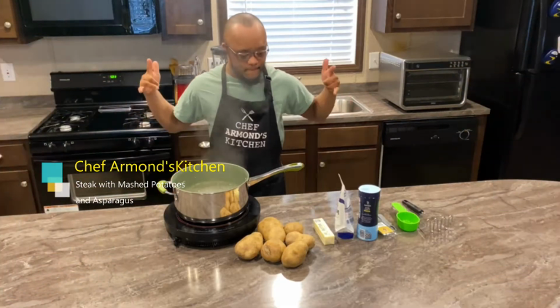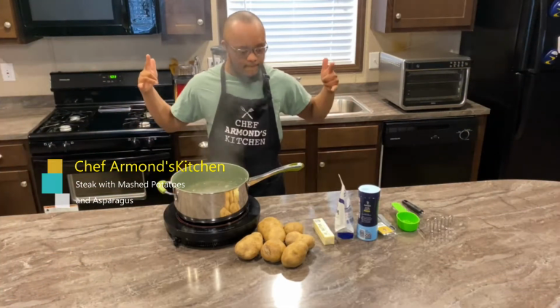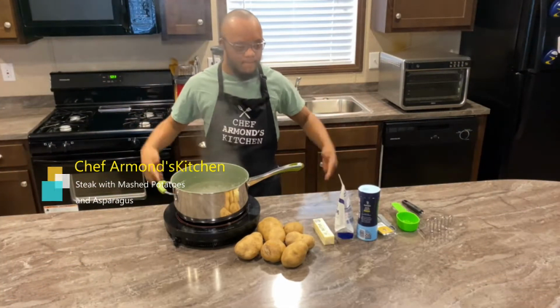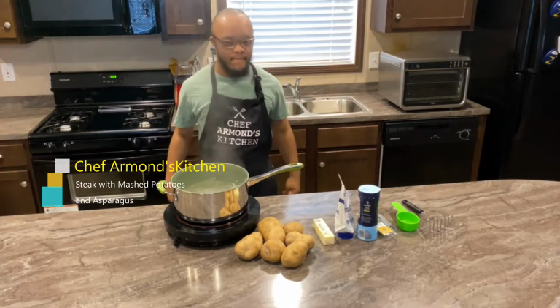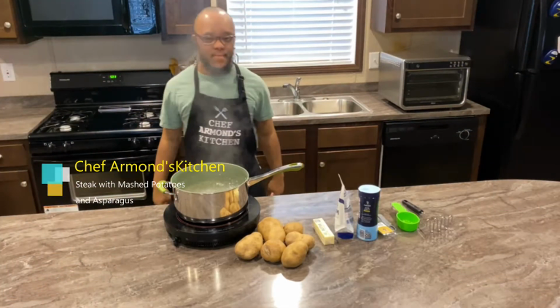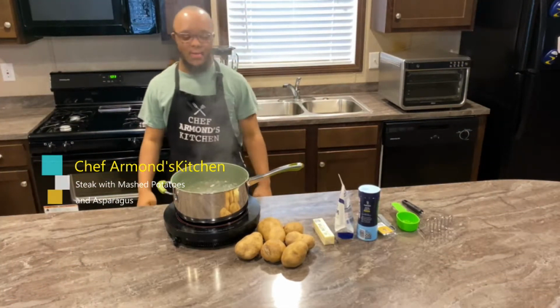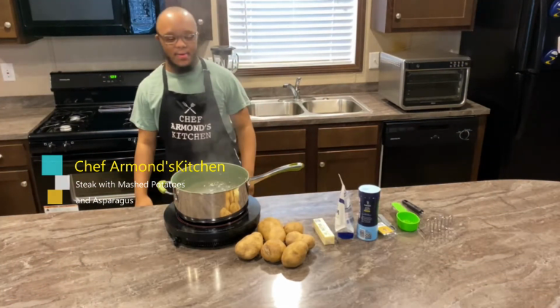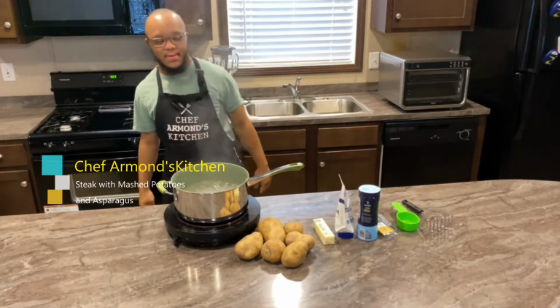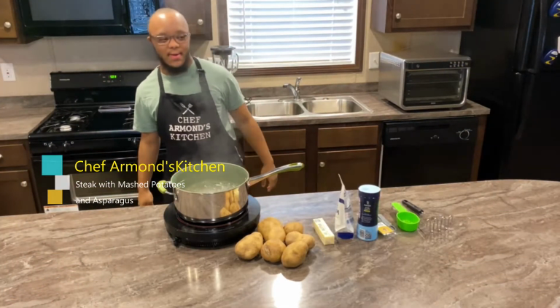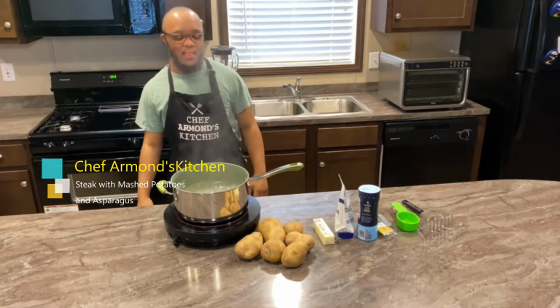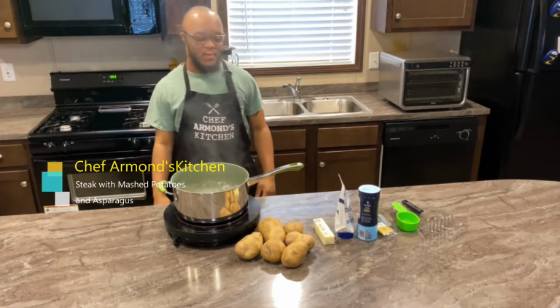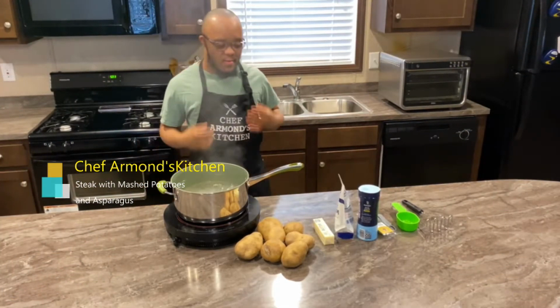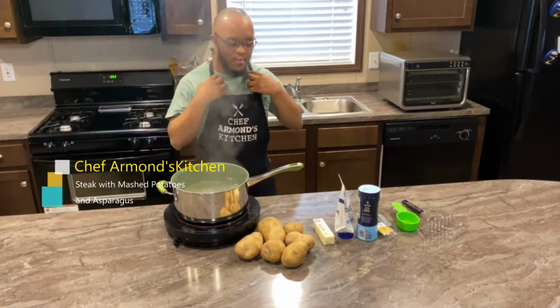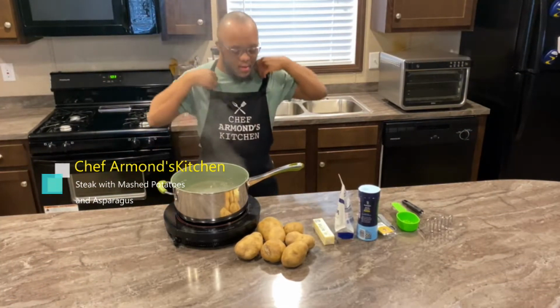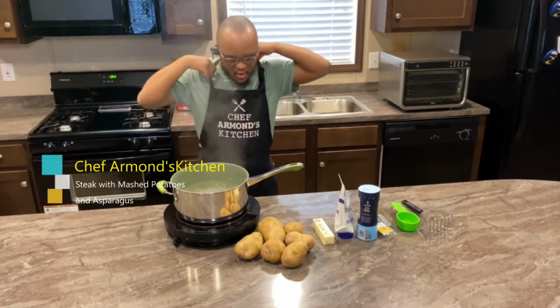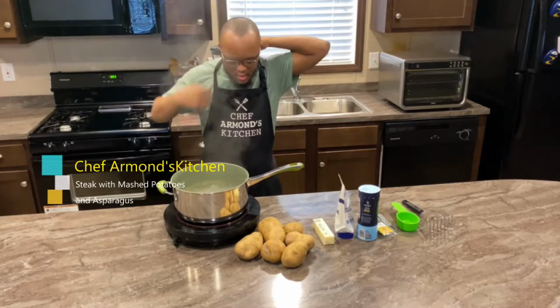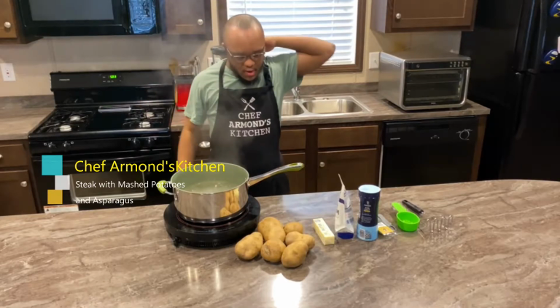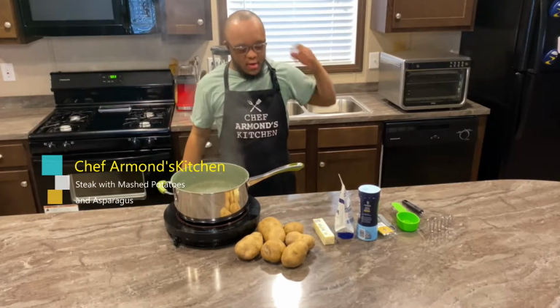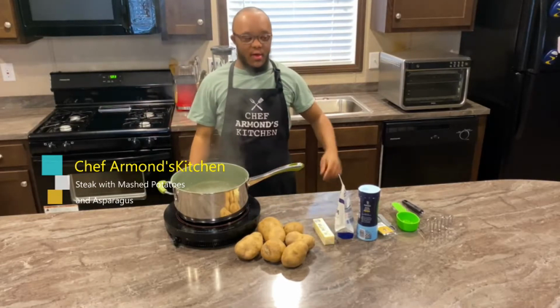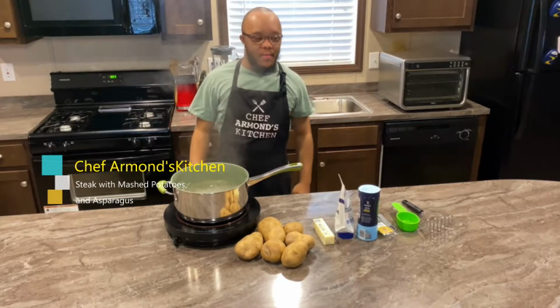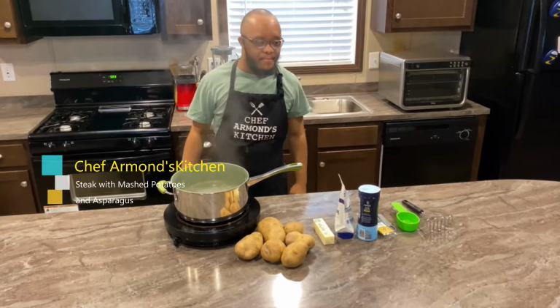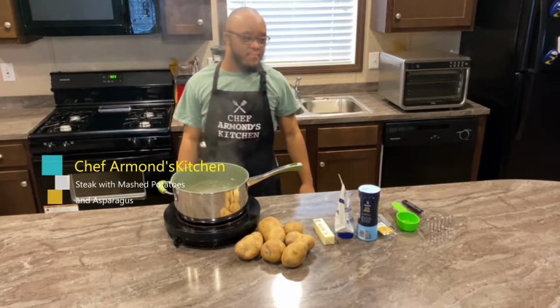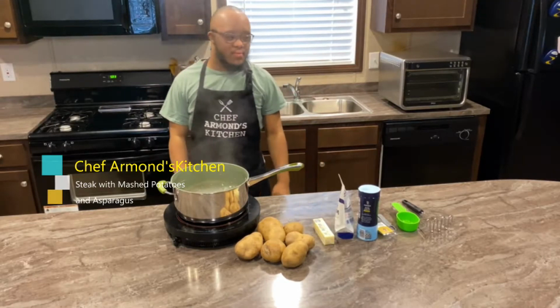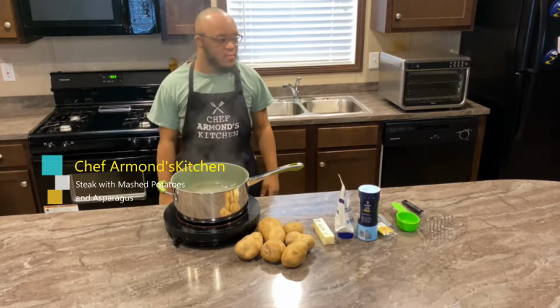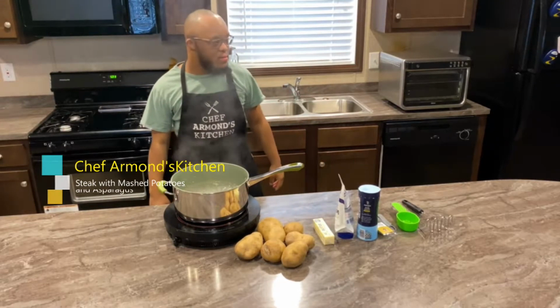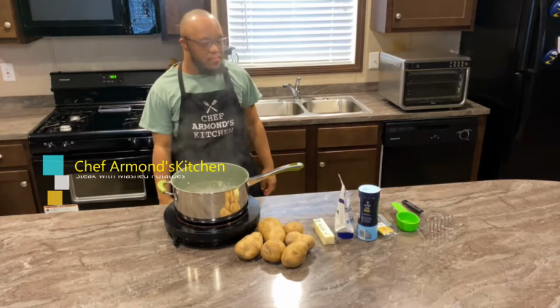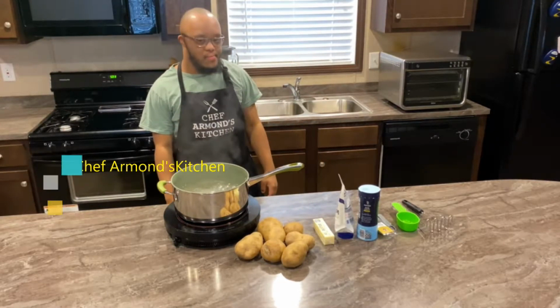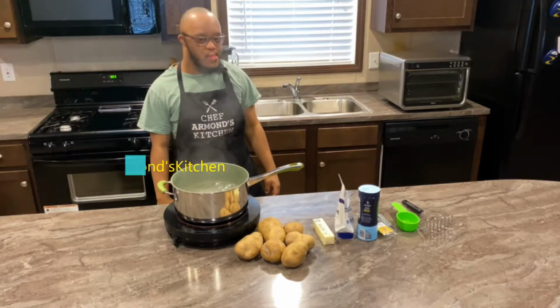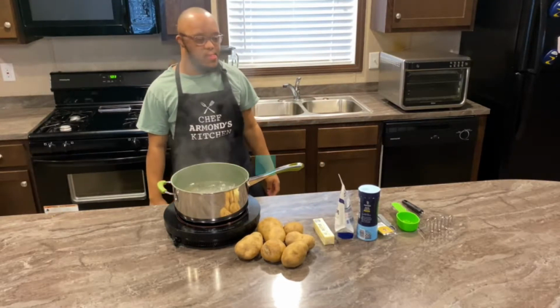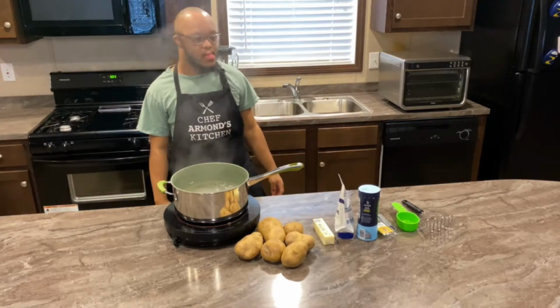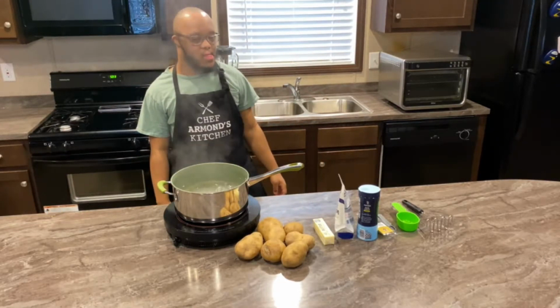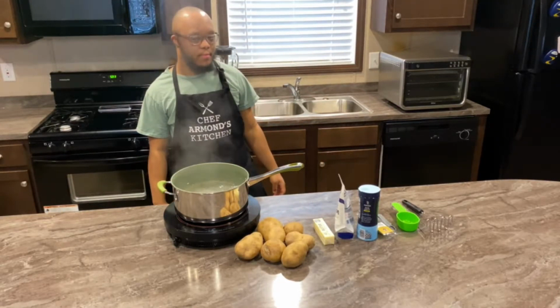Hello everybody. Welcome back to Chef Armand's Kitchen. Today he'll be making mashed potatoes, asparagus, and steak.